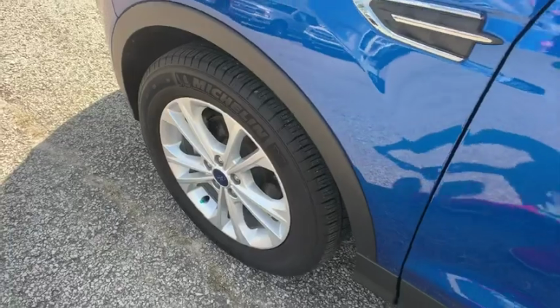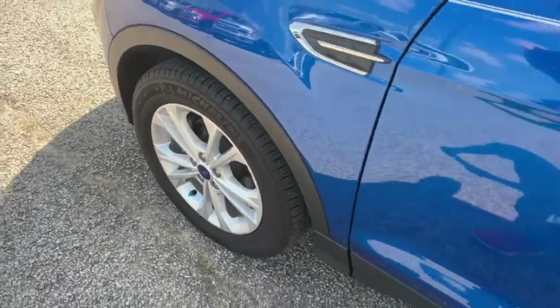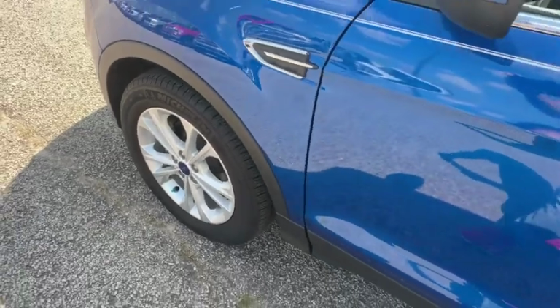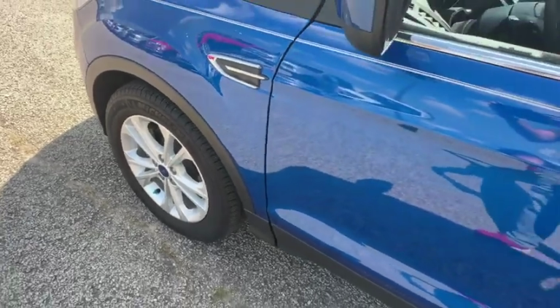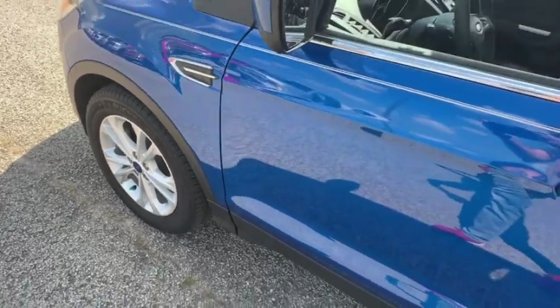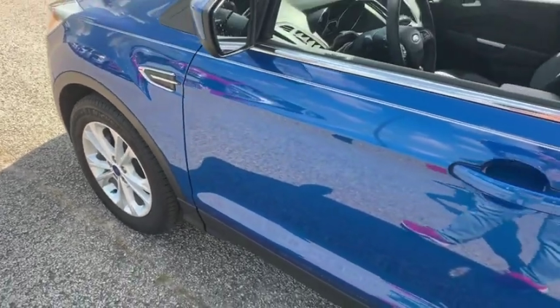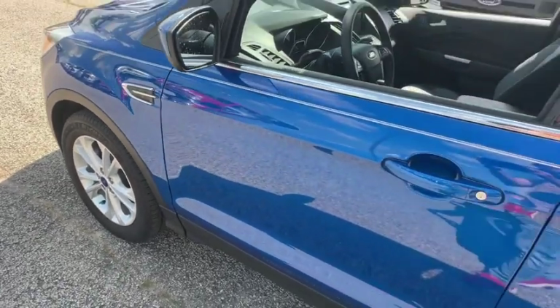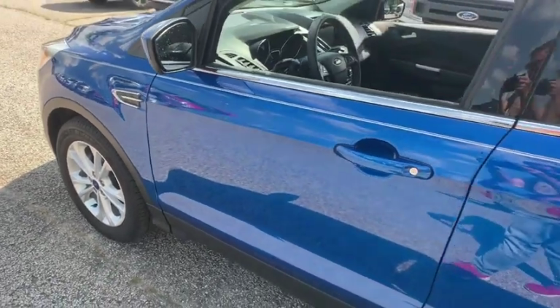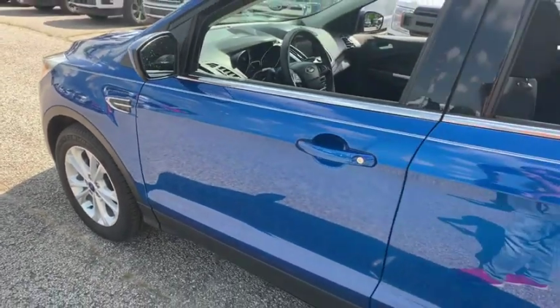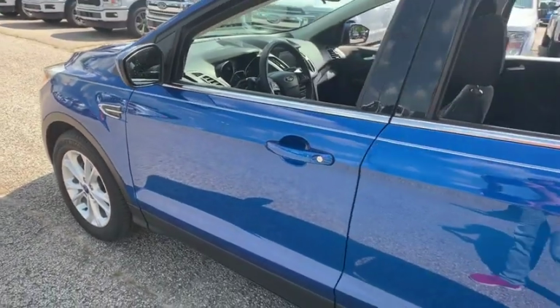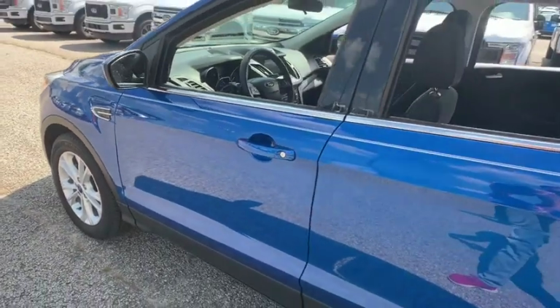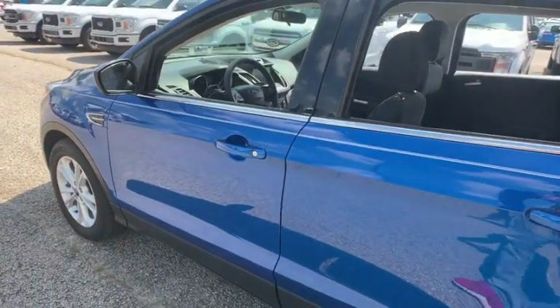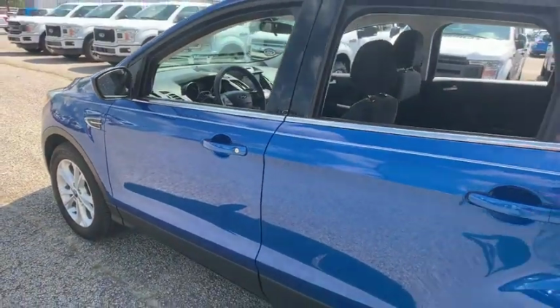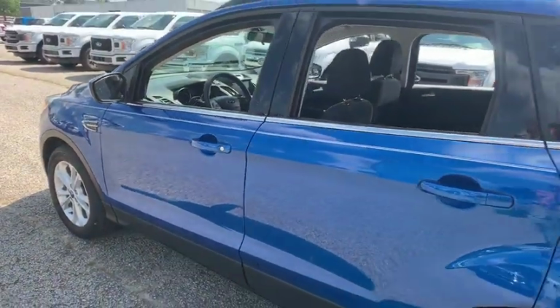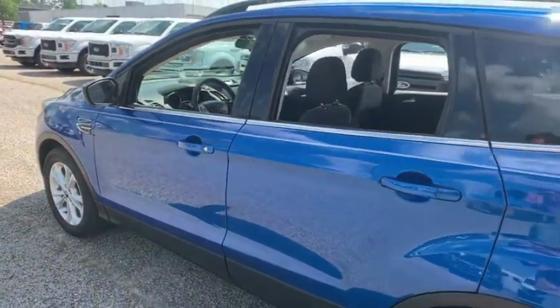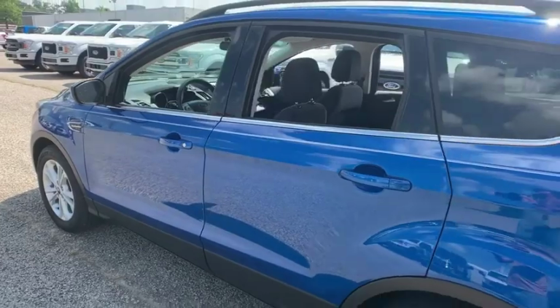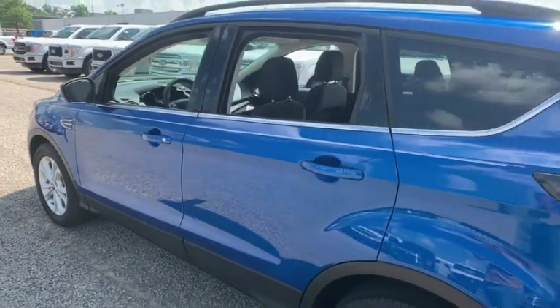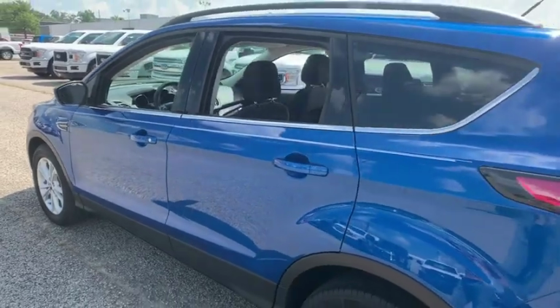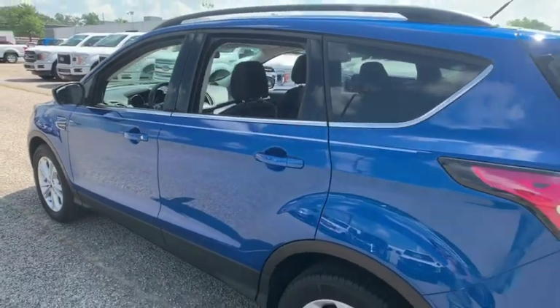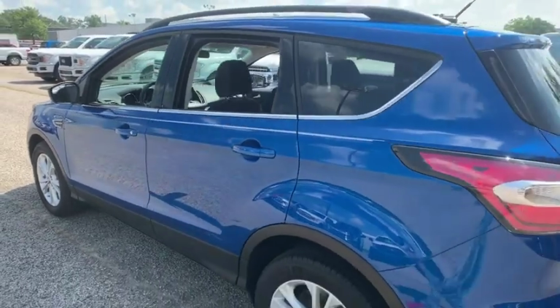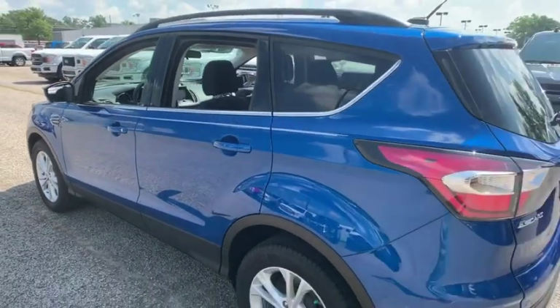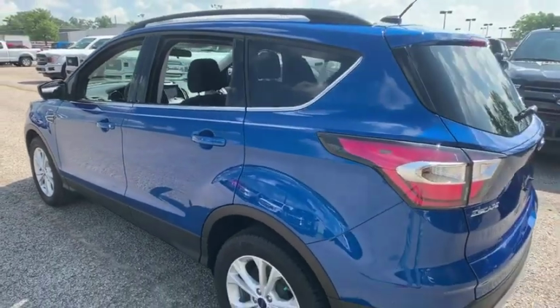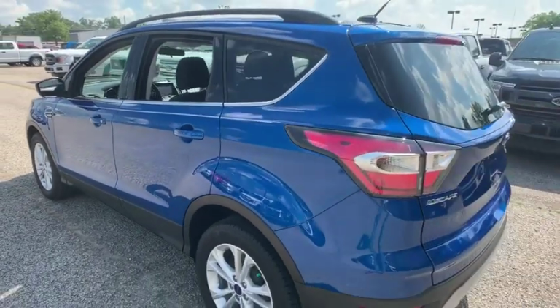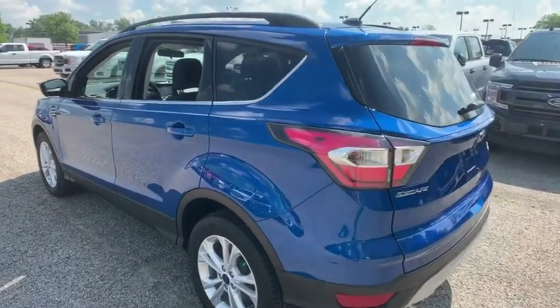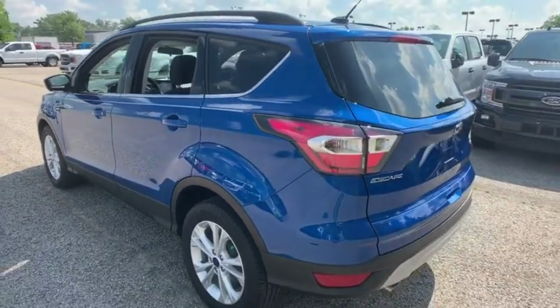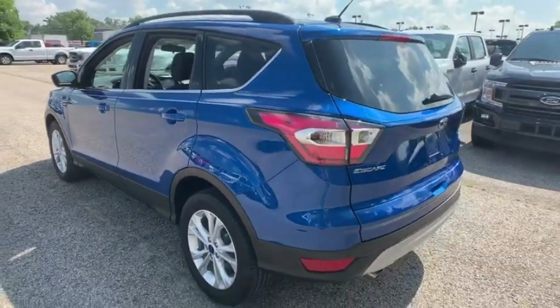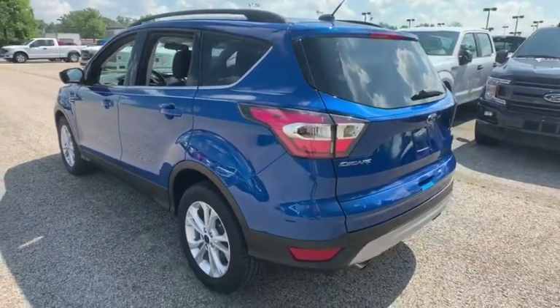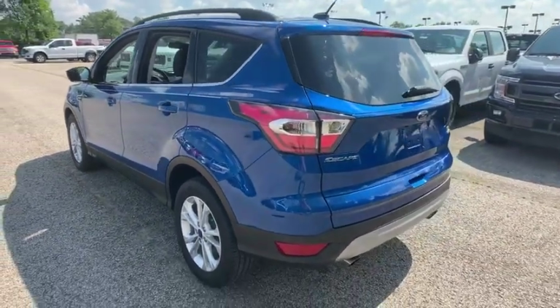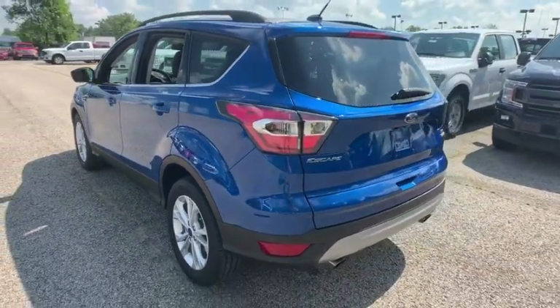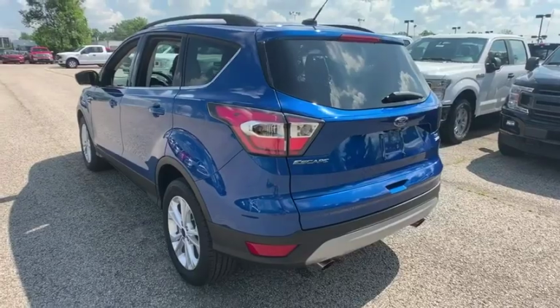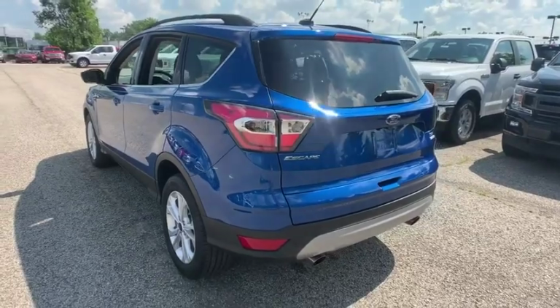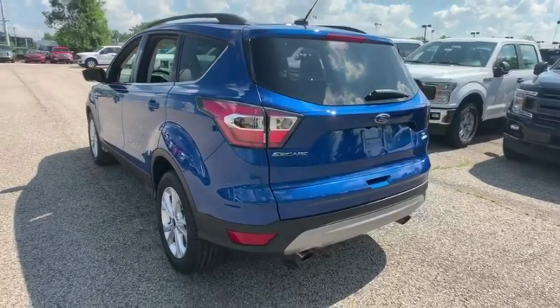Looking for the right vehicle? Check out the 2017 Ford Escape. Gas engines flex, tow, sip and go with Ford Escape. This vehicle has less than 30,000 miles.